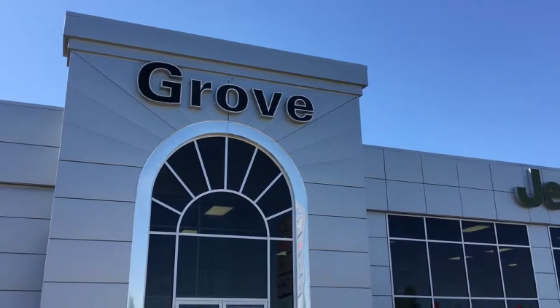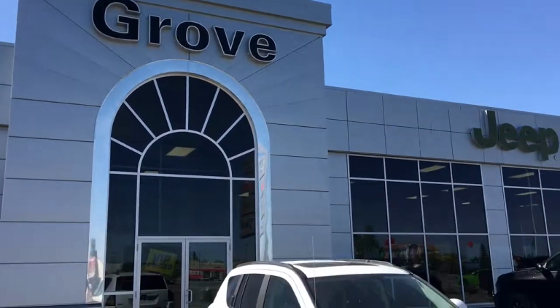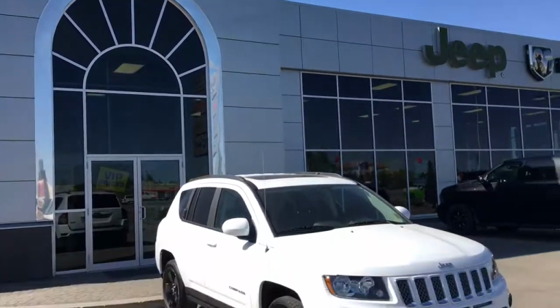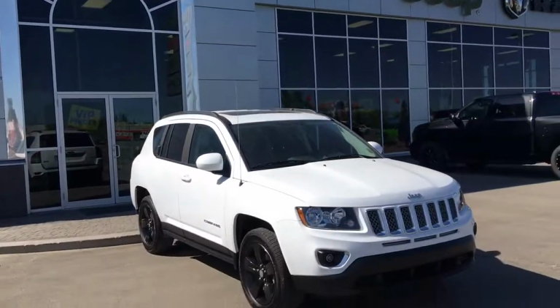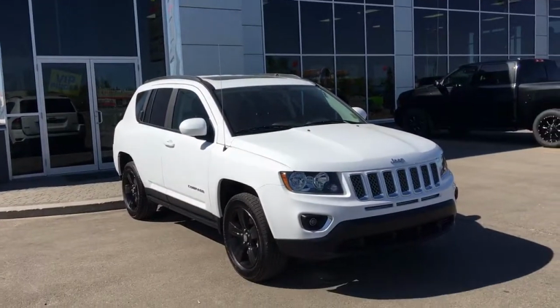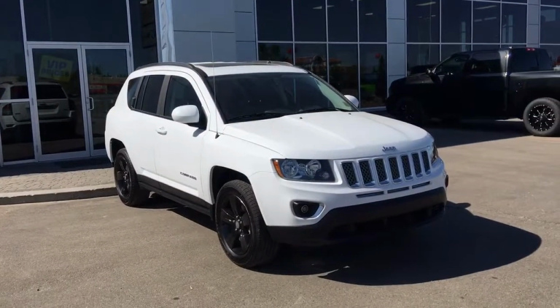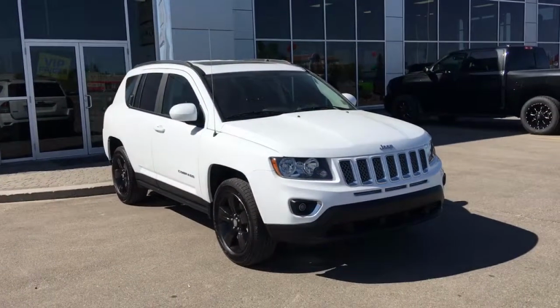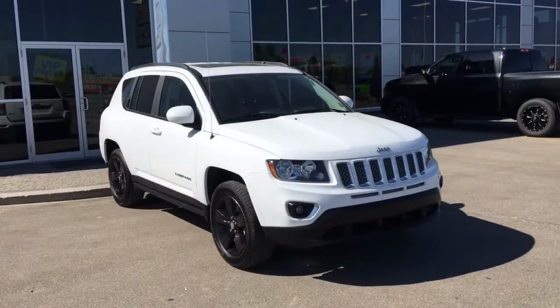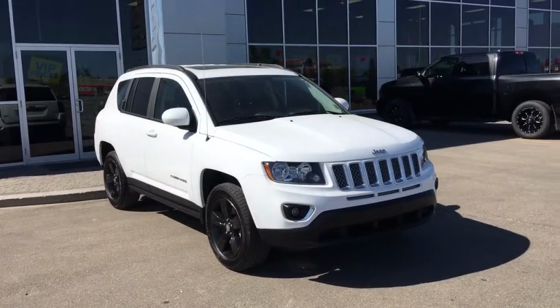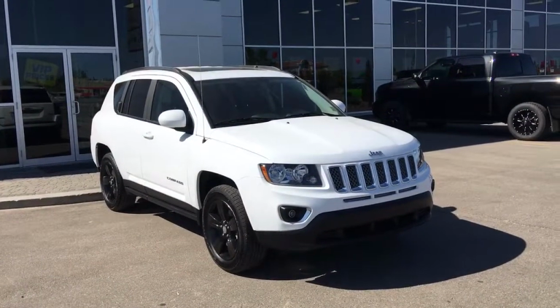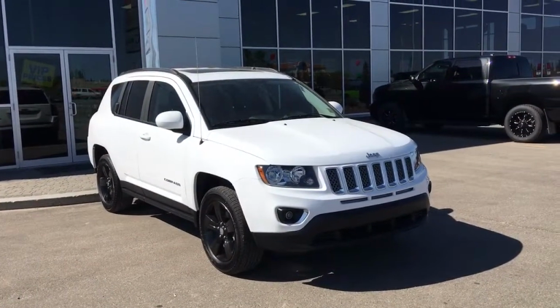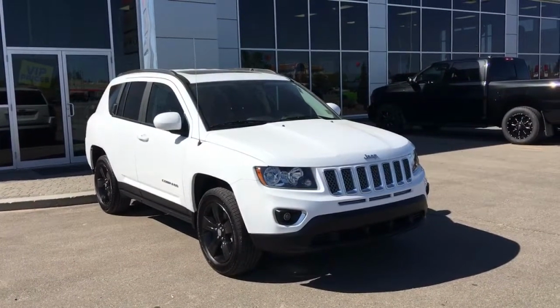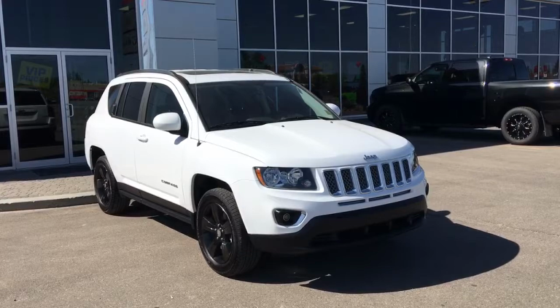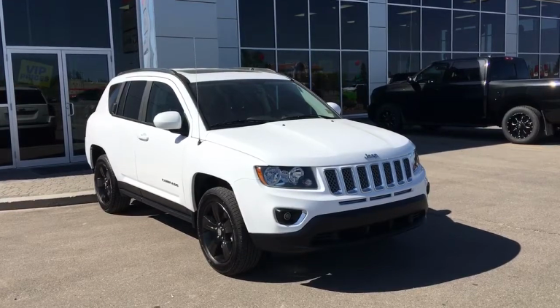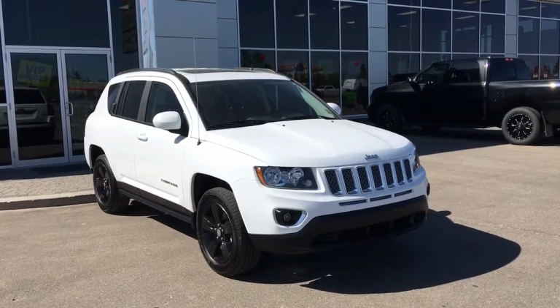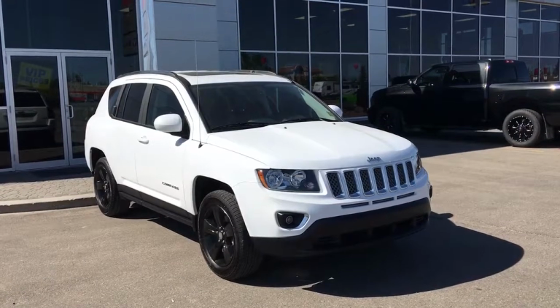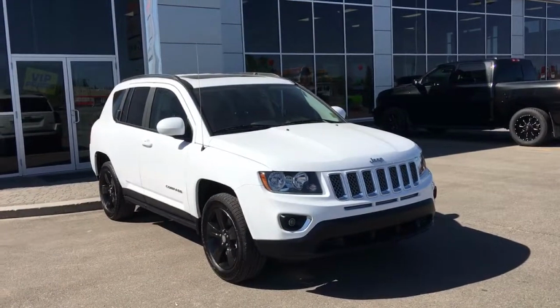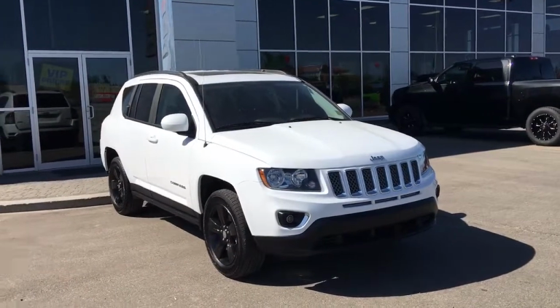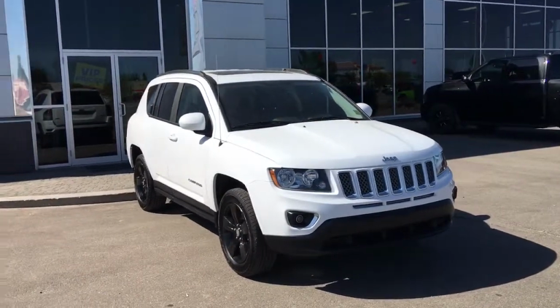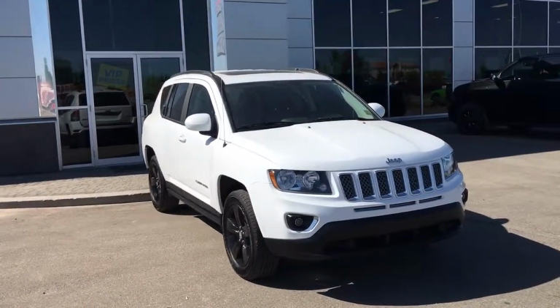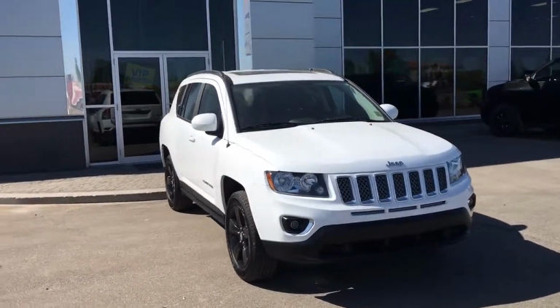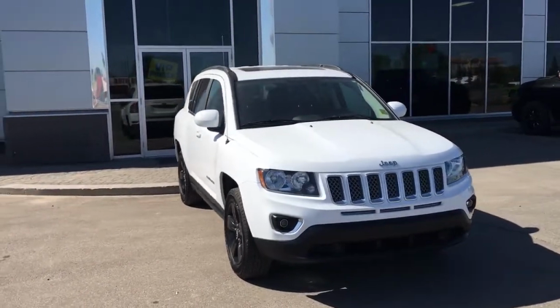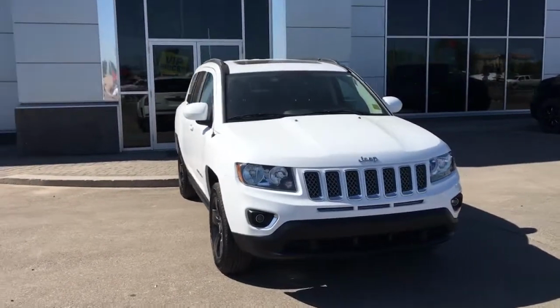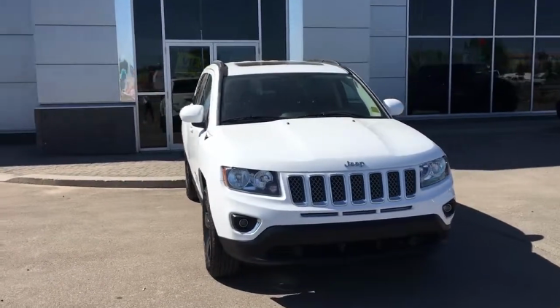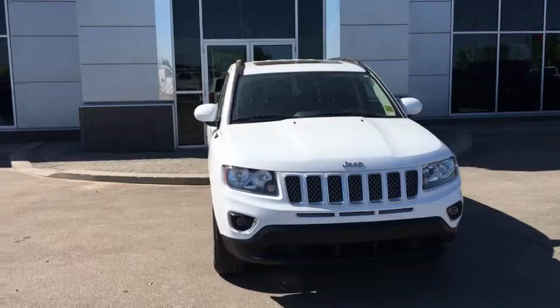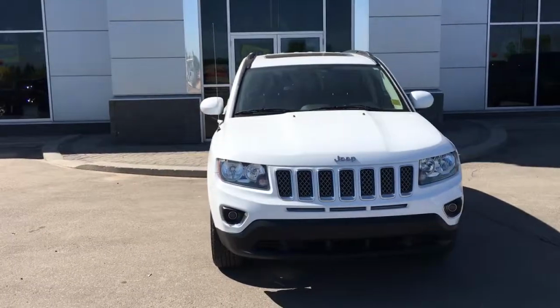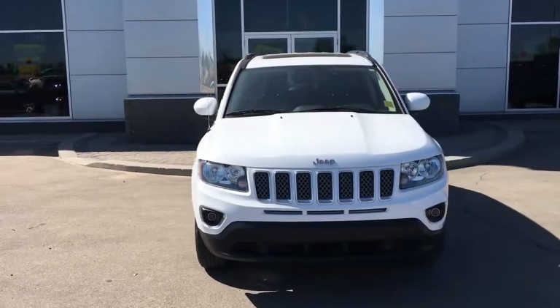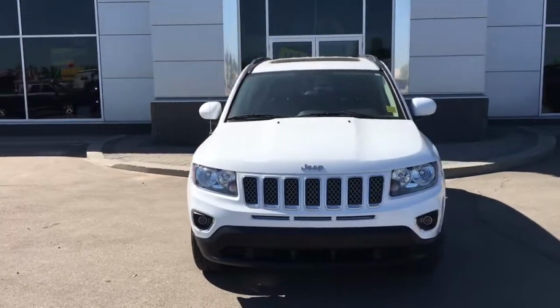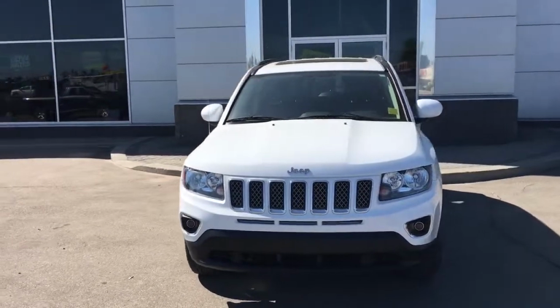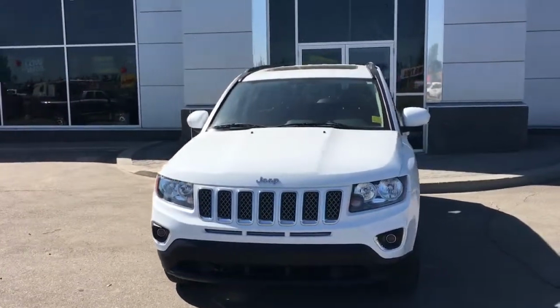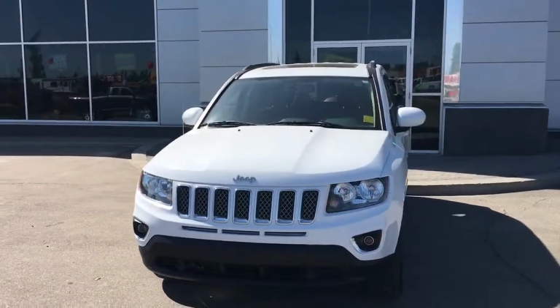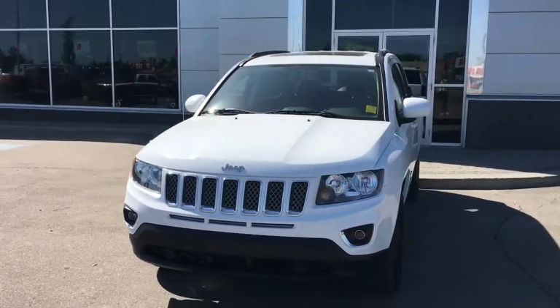Hello and welcome to Grove Dodge. My name is Jasmine and today we're going to be looking at this 2016 Jeep Compass High Altitude in bright white. Under the hood is a four-cylinder 2.4 liter engine pushing out 172 horsepower.